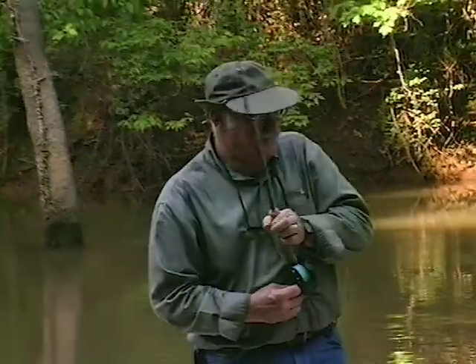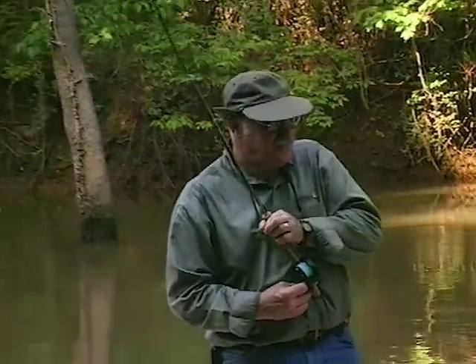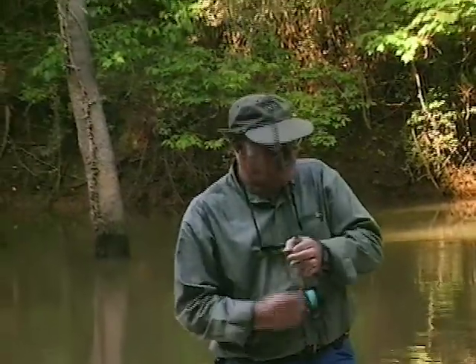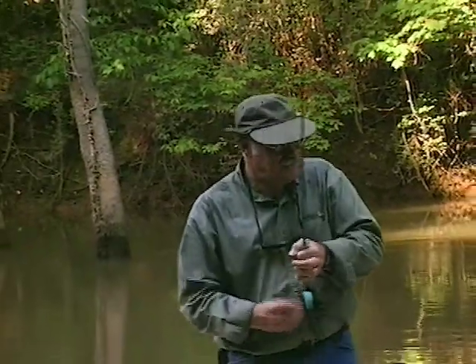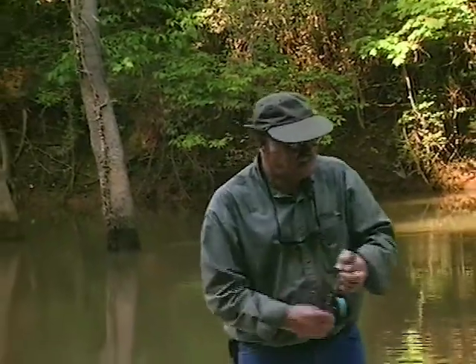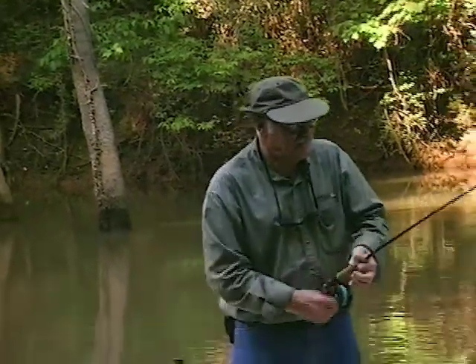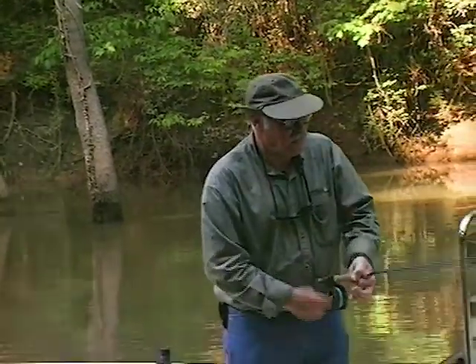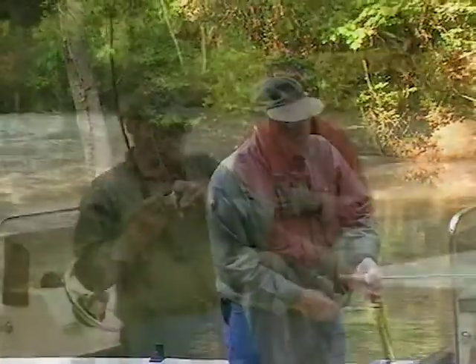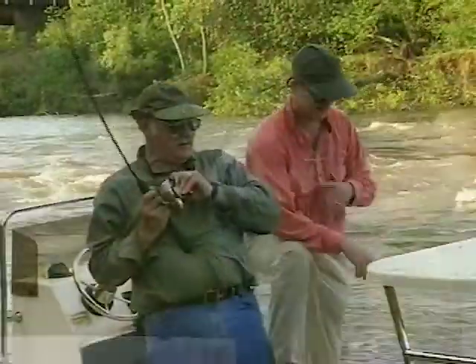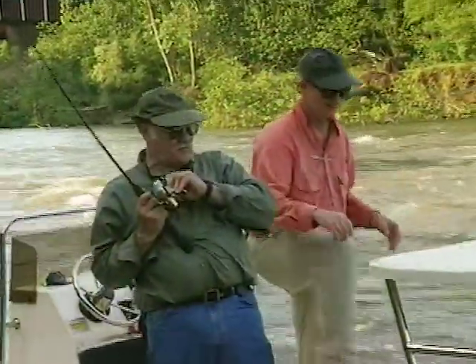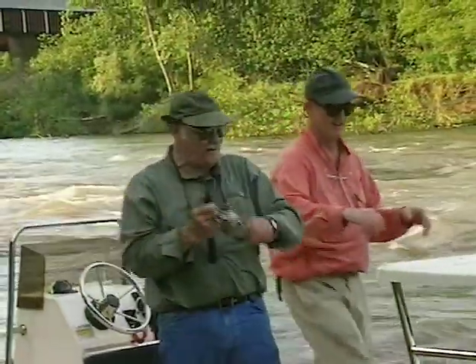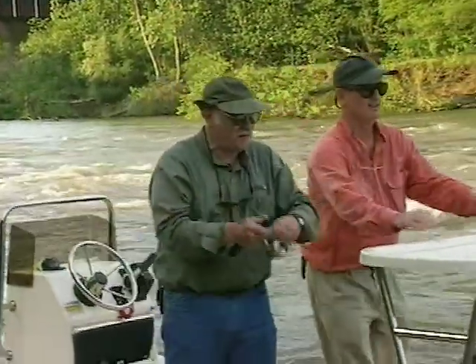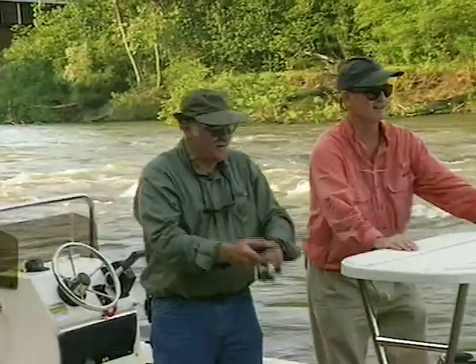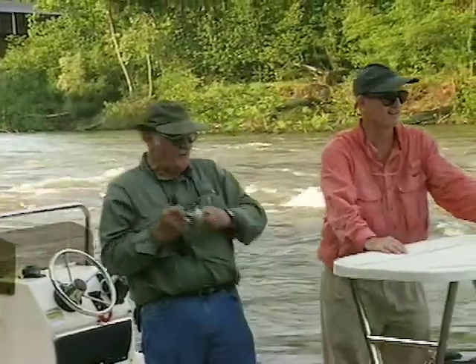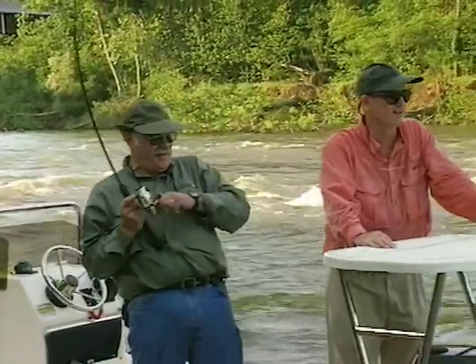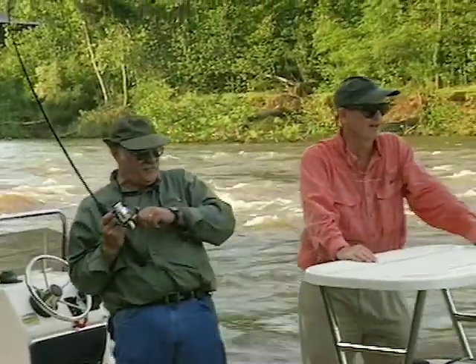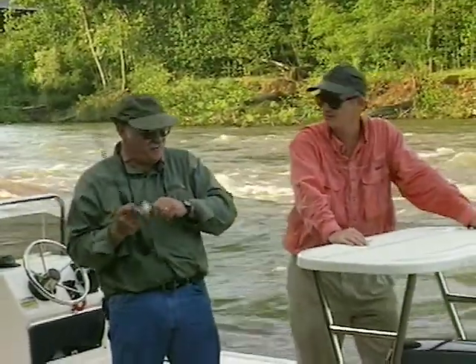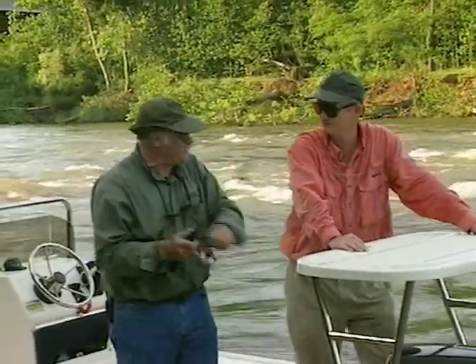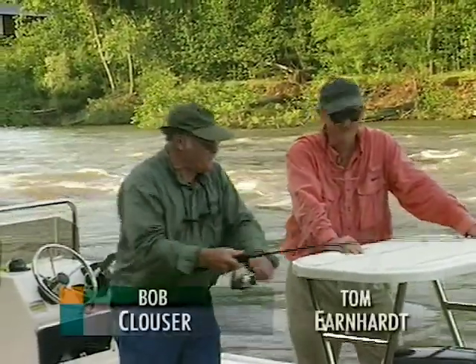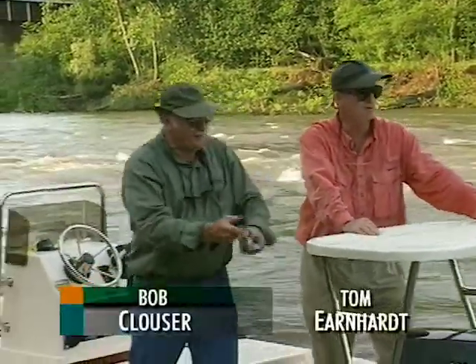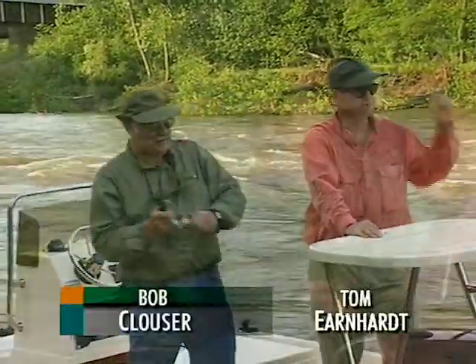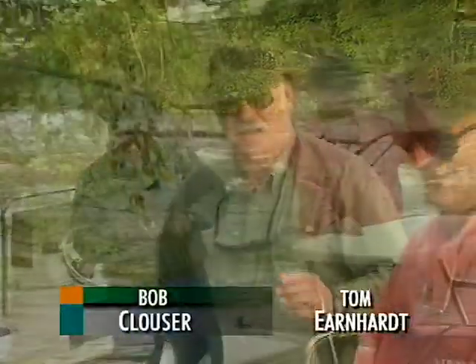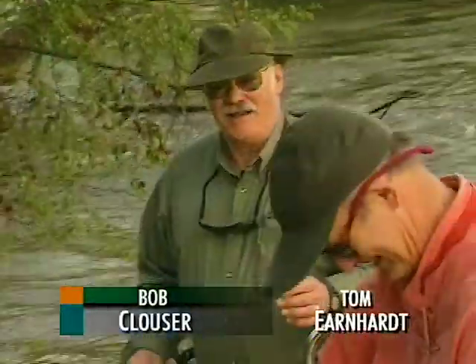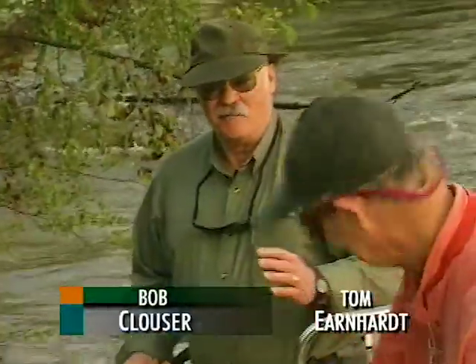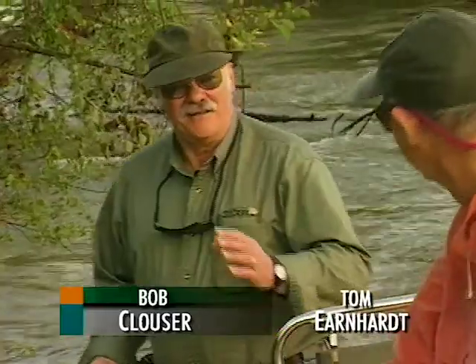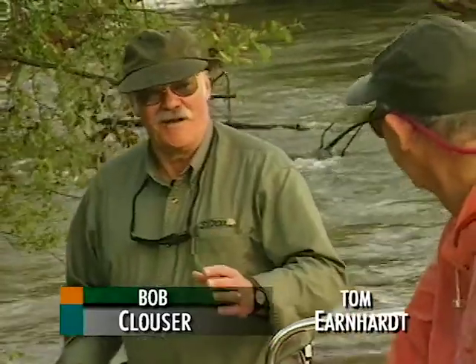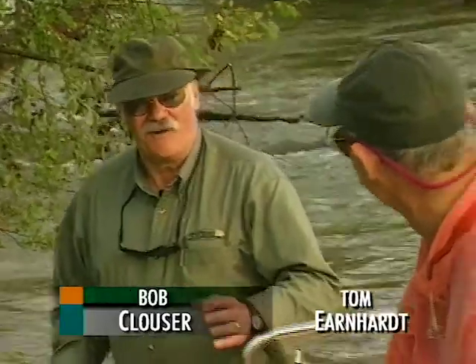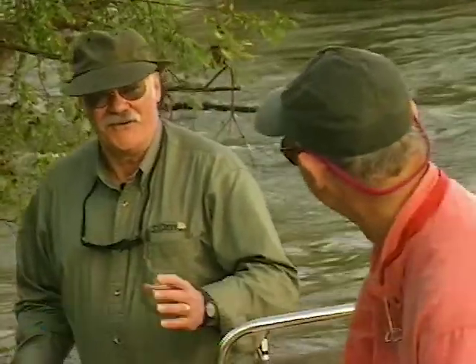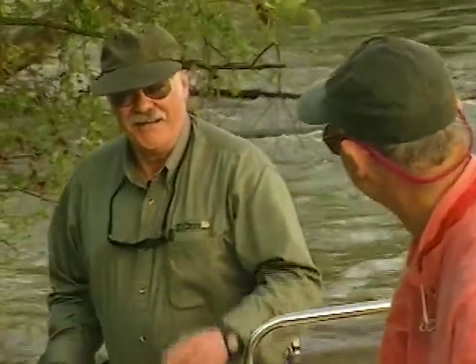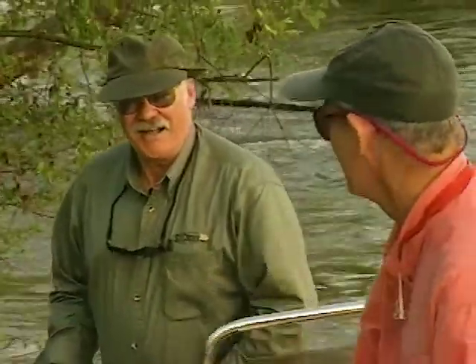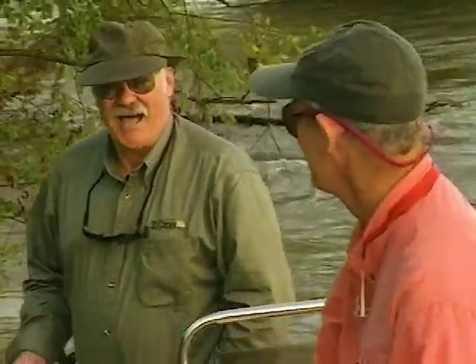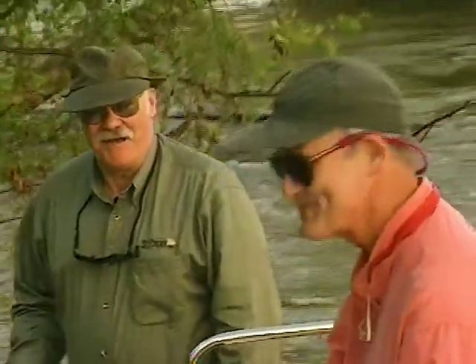I just met Pennsylvanian Bob Clouser in 1986 on the Potomac River. He is the complete package — a great fly tier and lure maker, a terrific fly fisherman, and a superb all-around angler. More important, however, Bob is the best fishing companion.